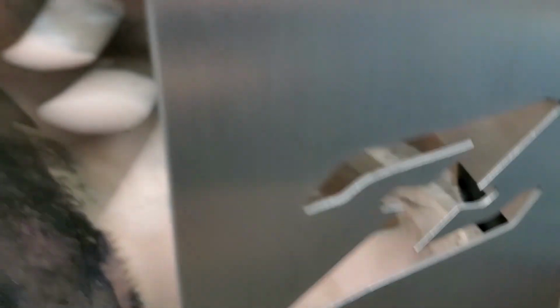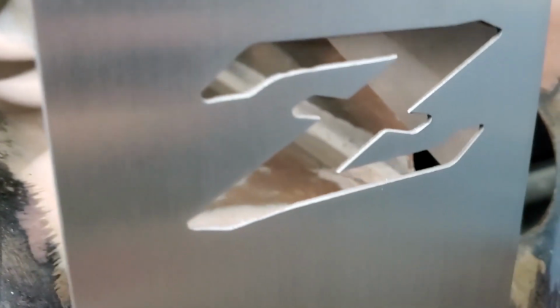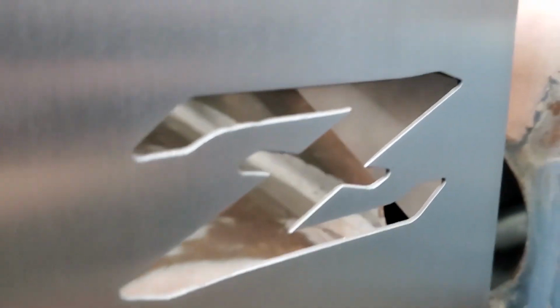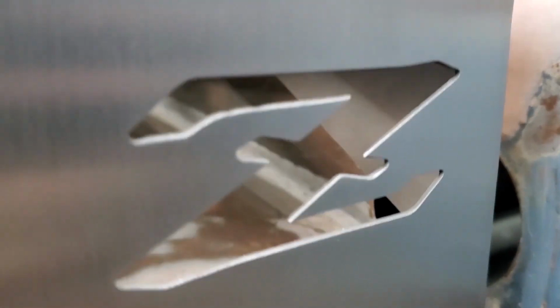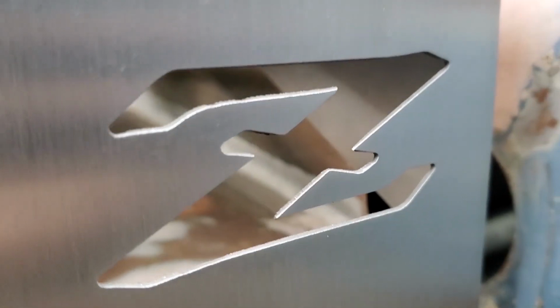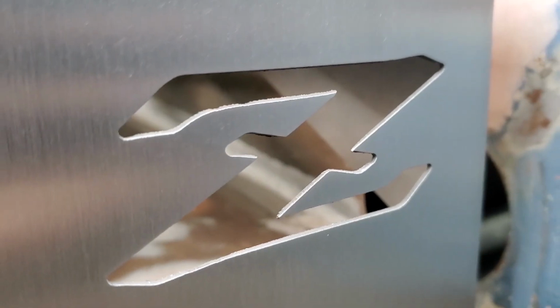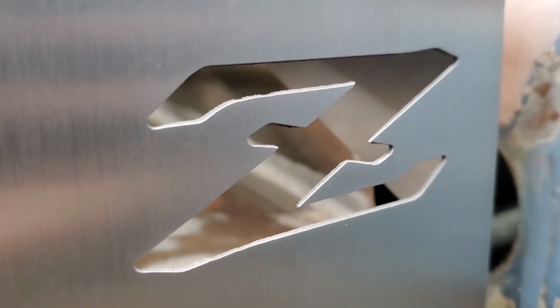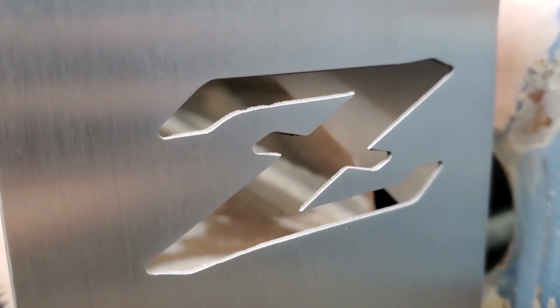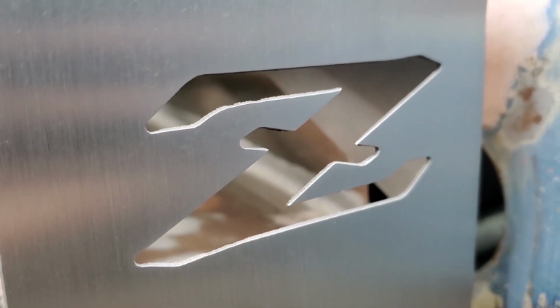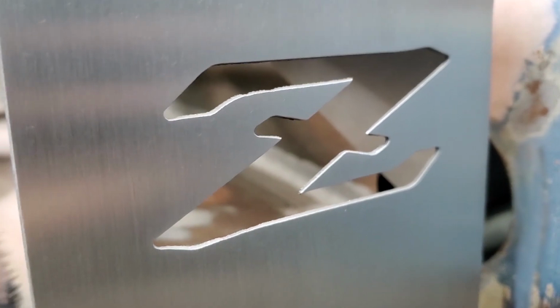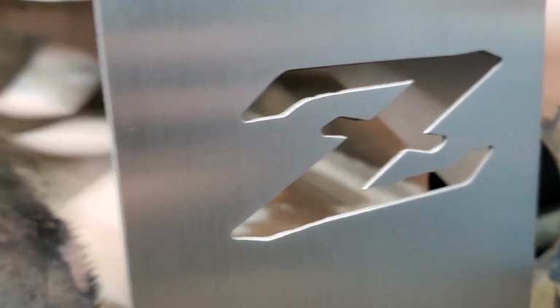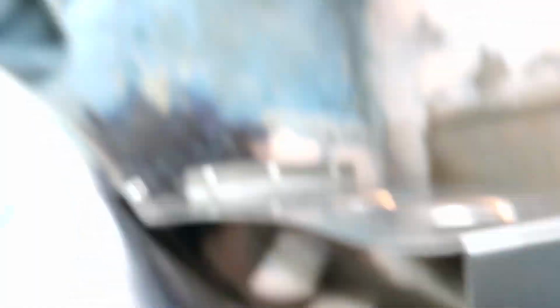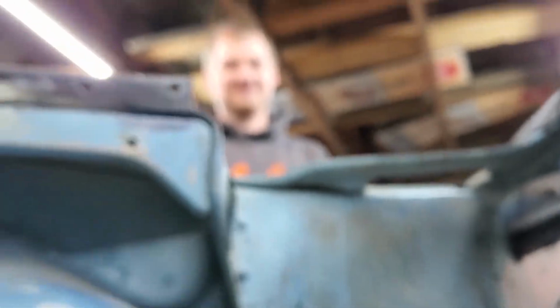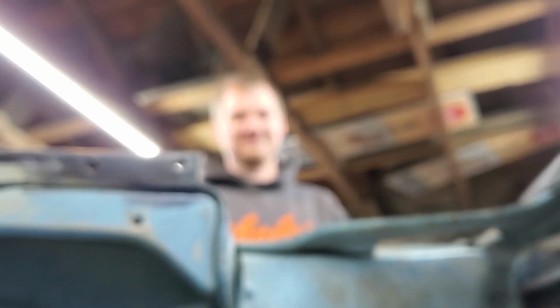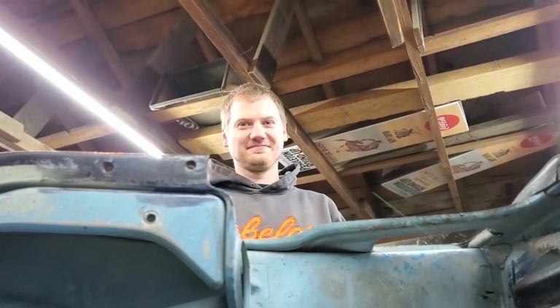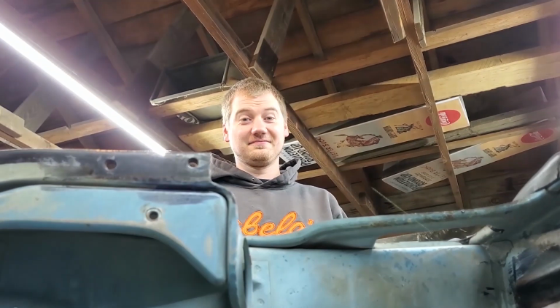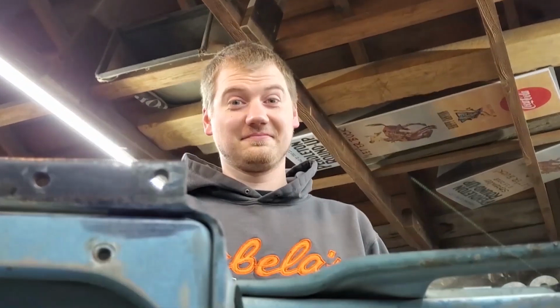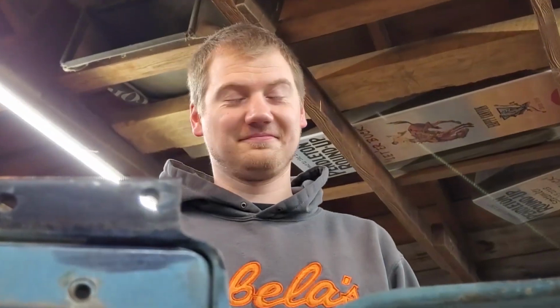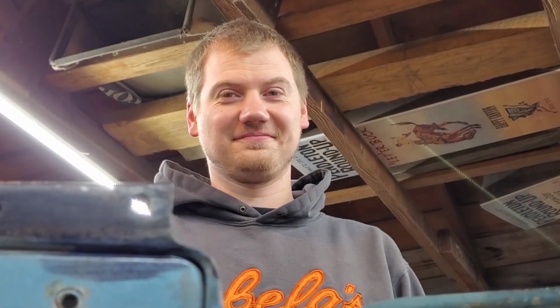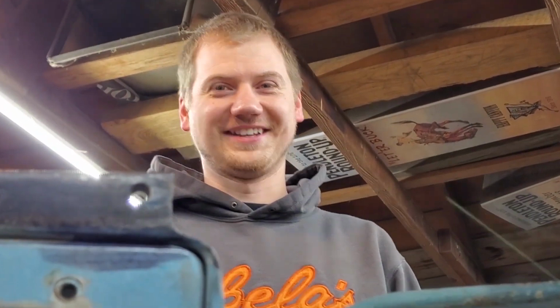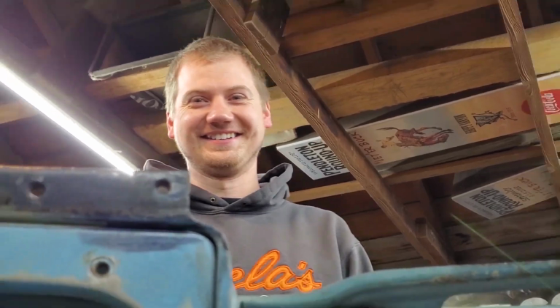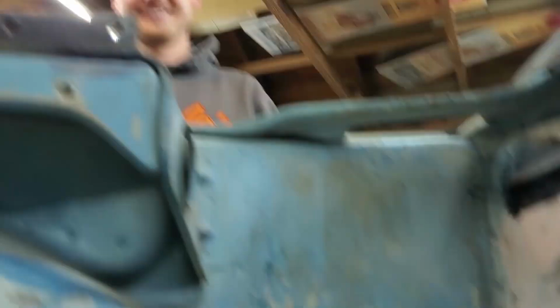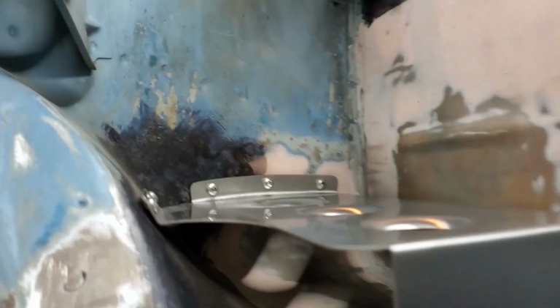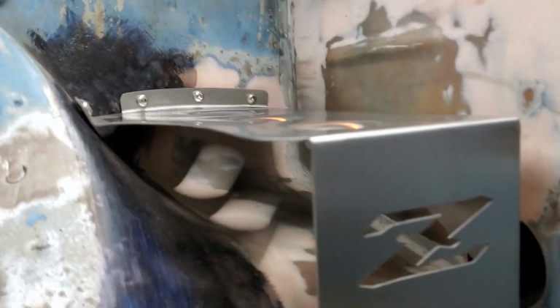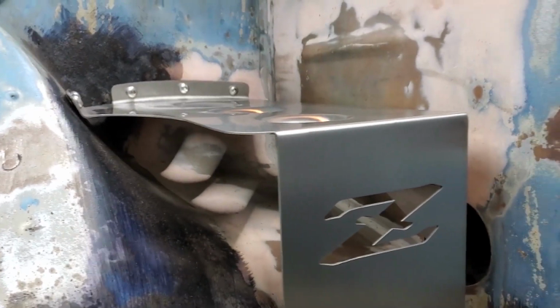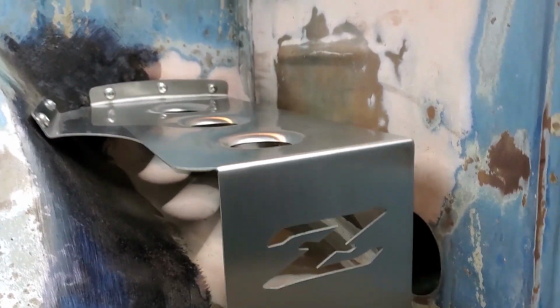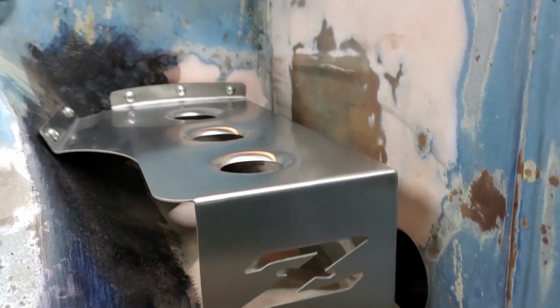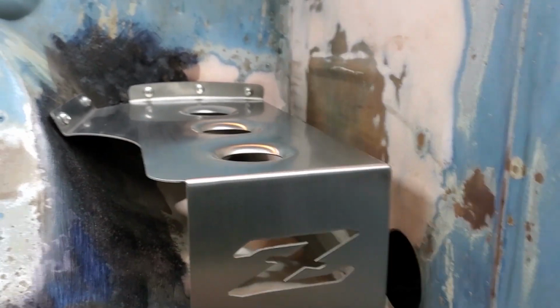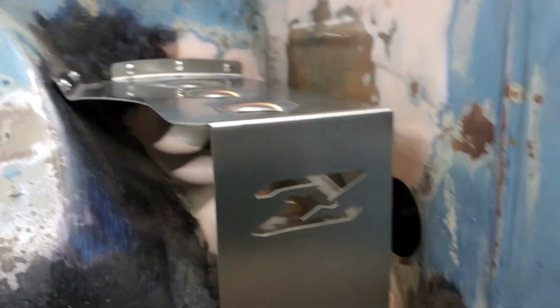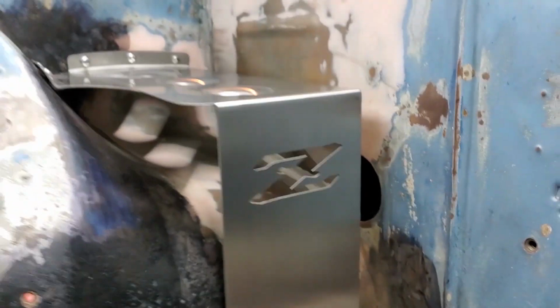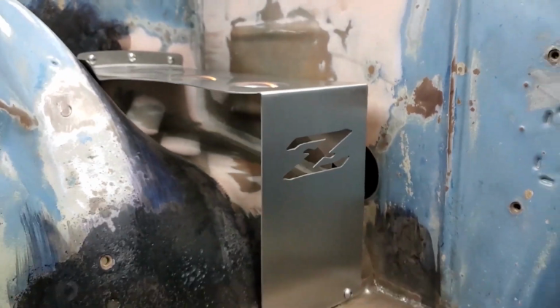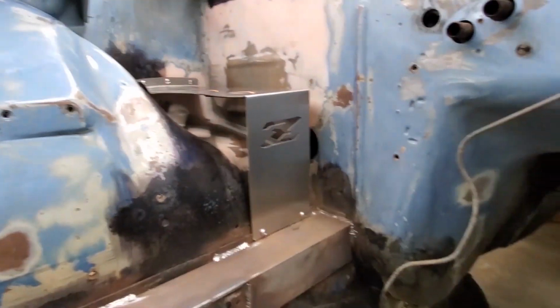And a Z! I've never seen another battery tray with a Z like that — designed by that guy. Pretty cool. One of a kind right there. I'm excited.